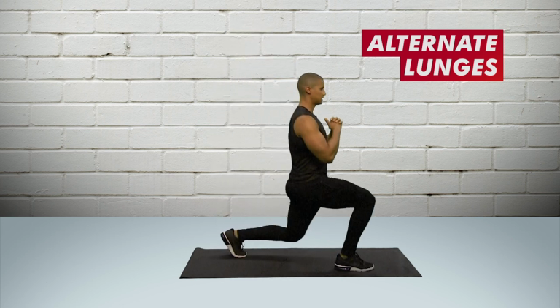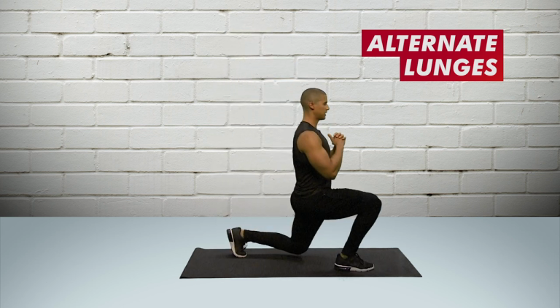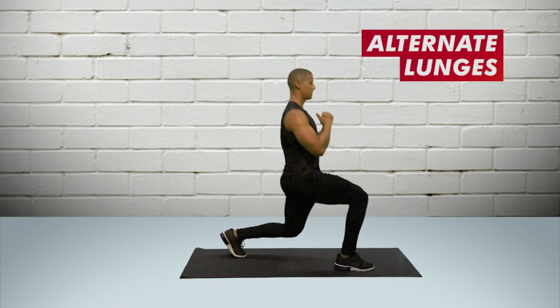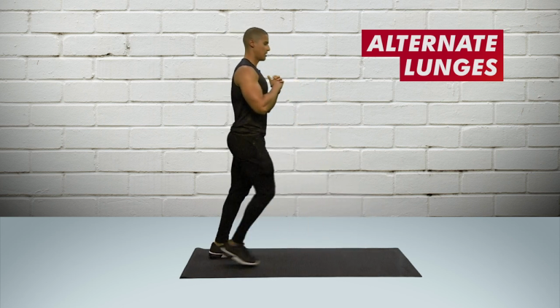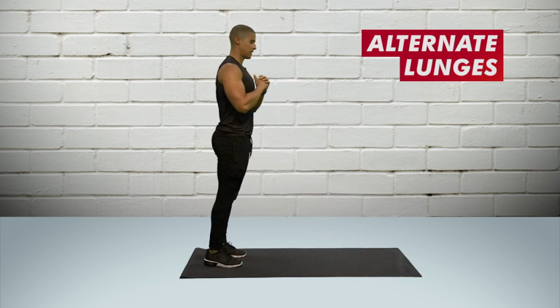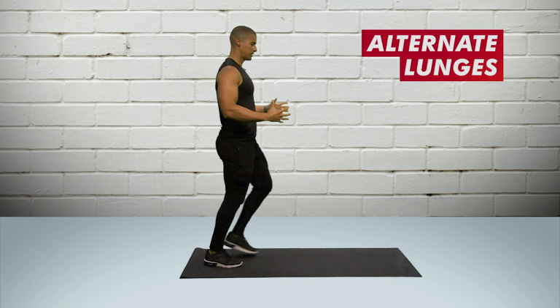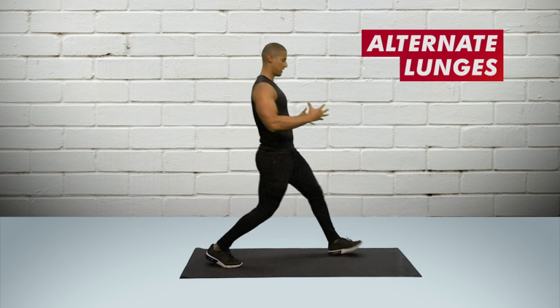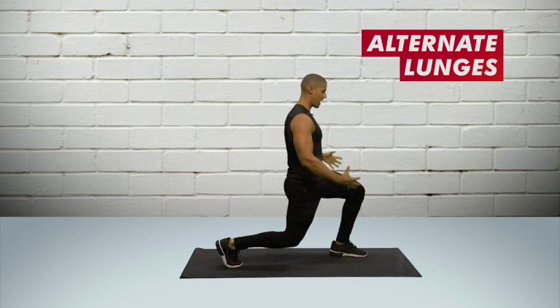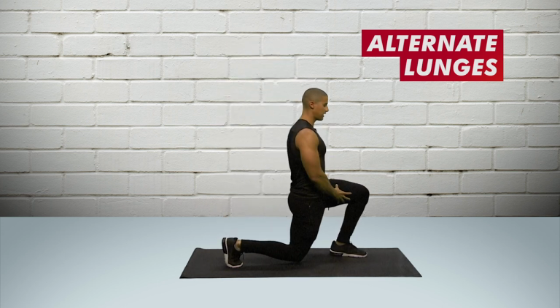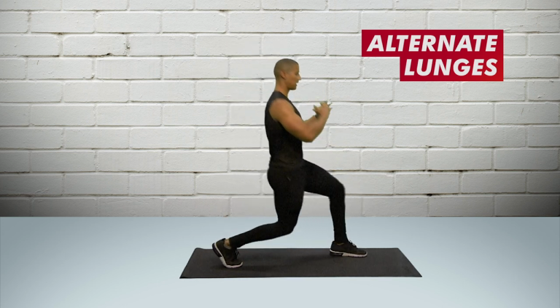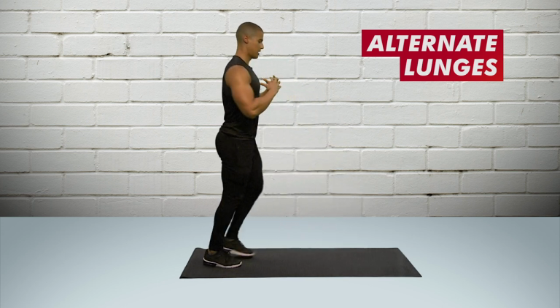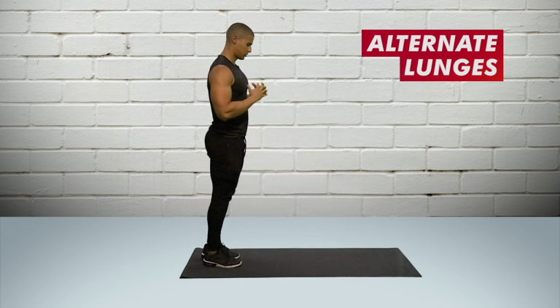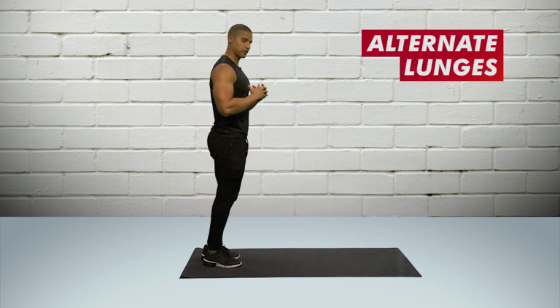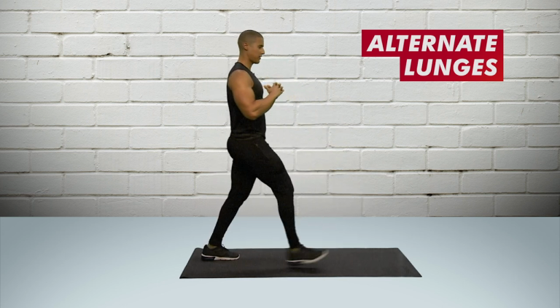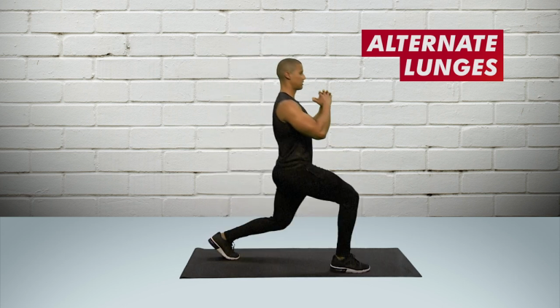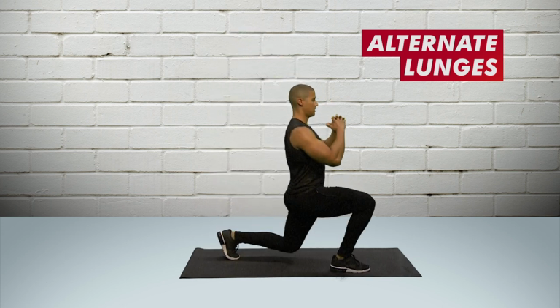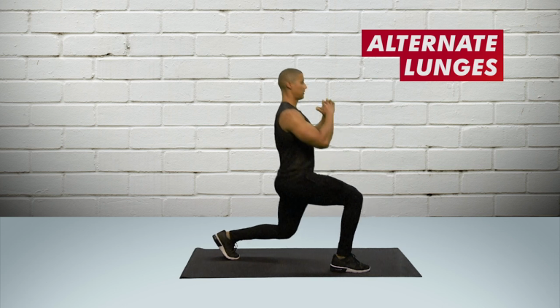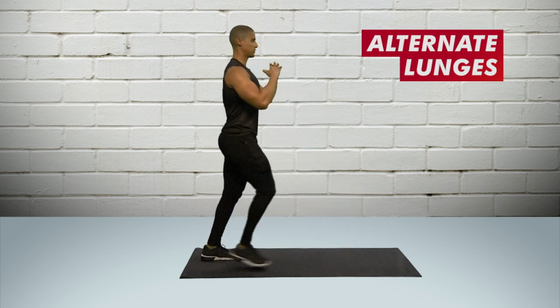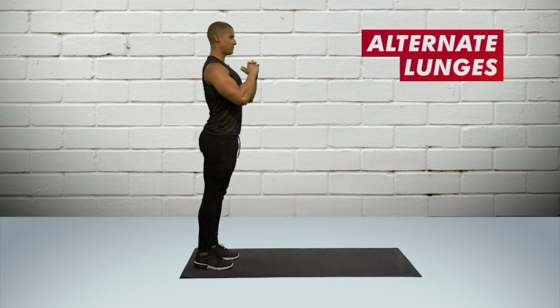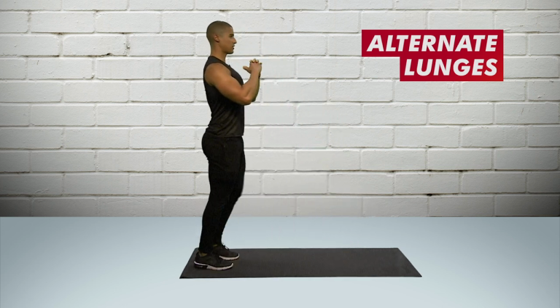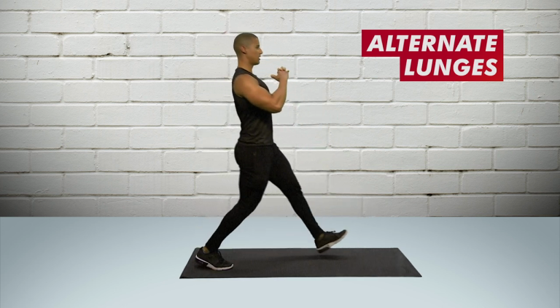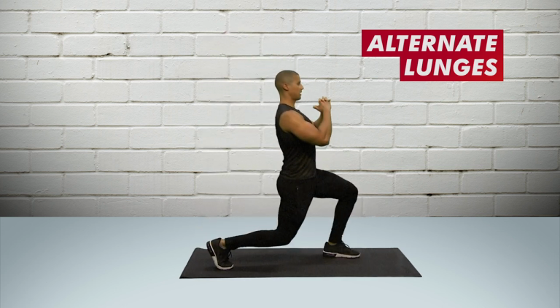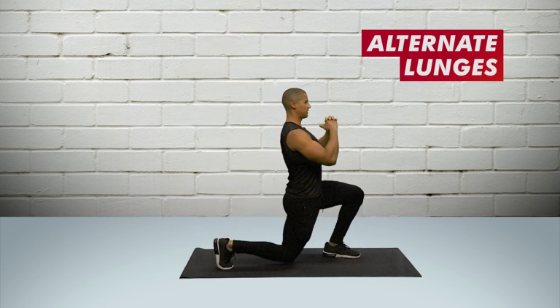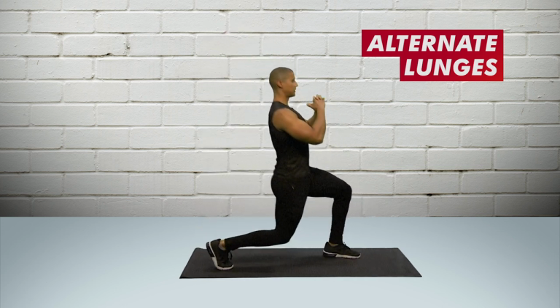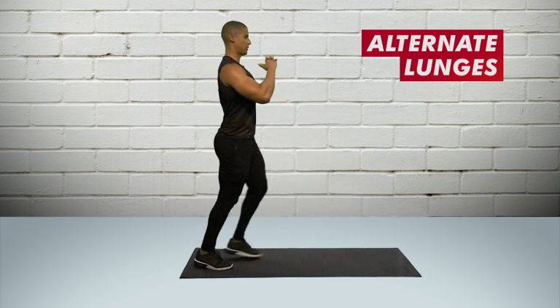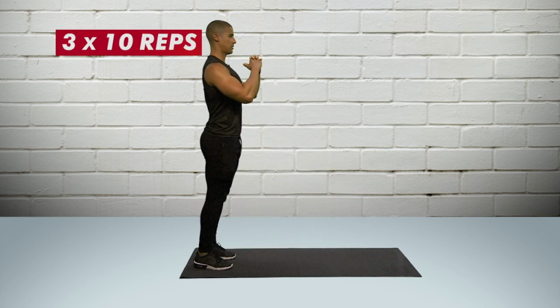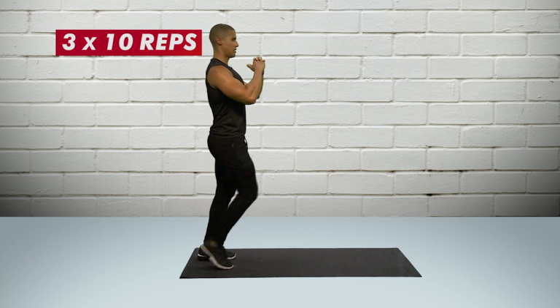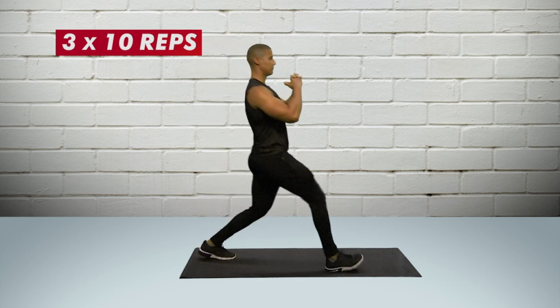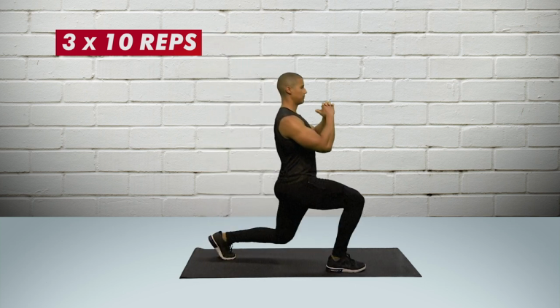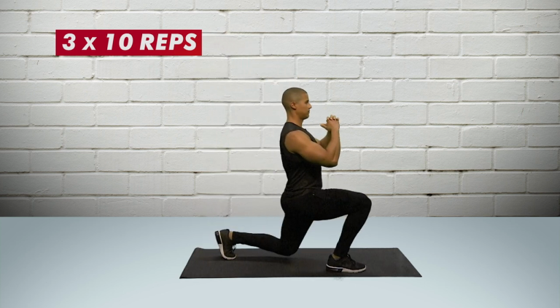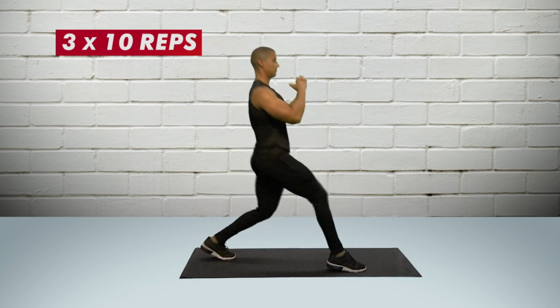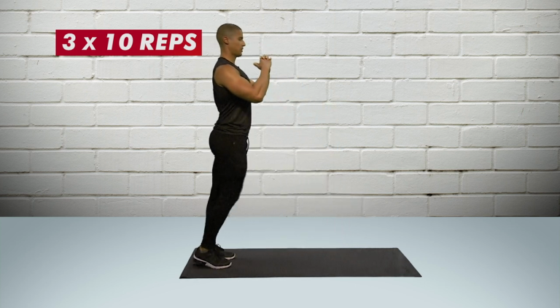Stepping in, pushing back — really developing power through that front leg and strength through the thighs. Make sure you keep your back straight and don't lean forward. Going for three sets of ten reps on either leg.